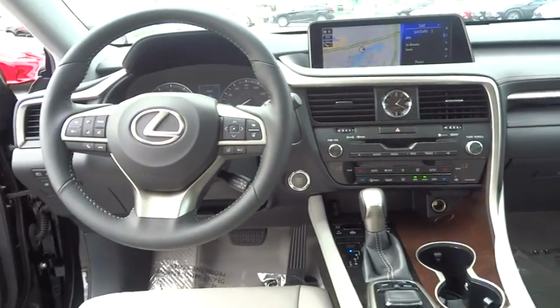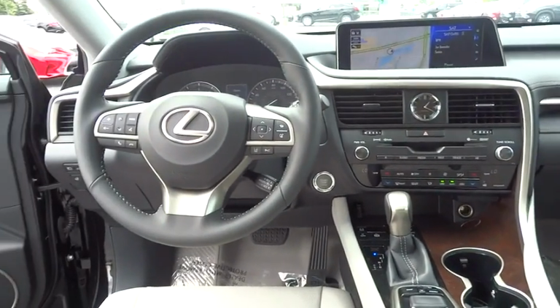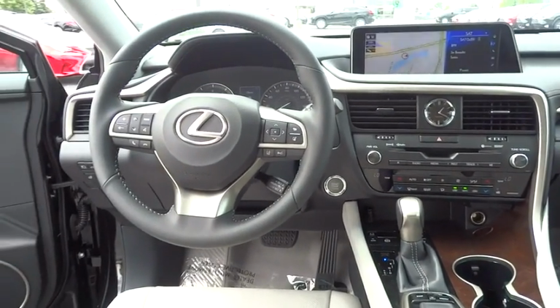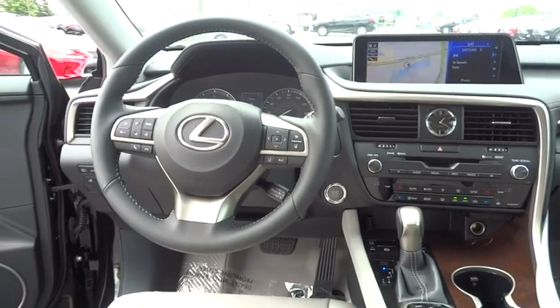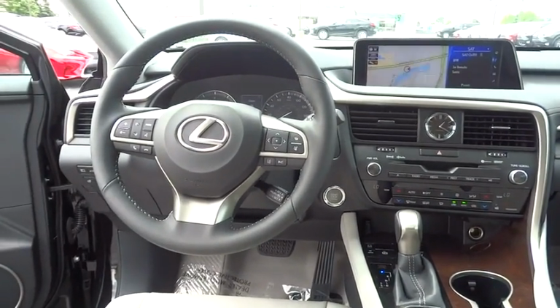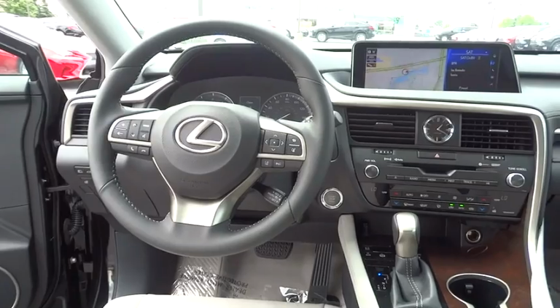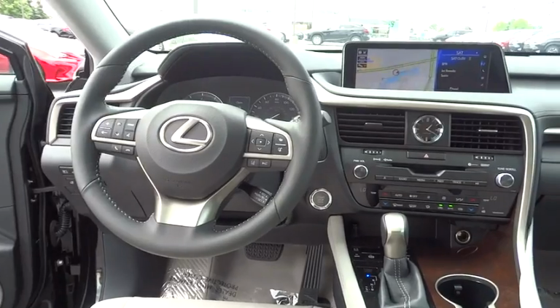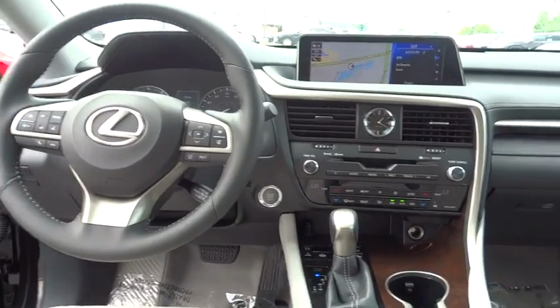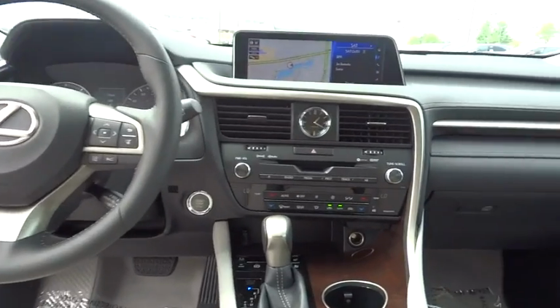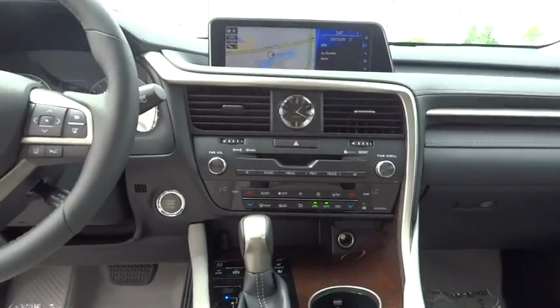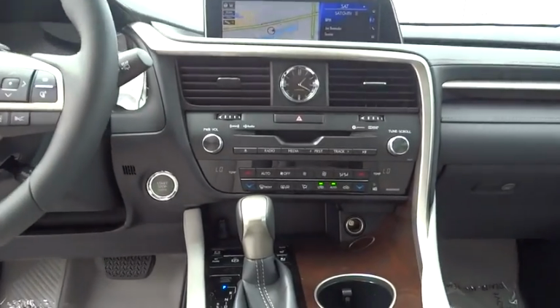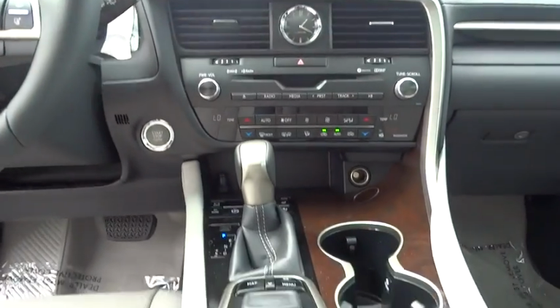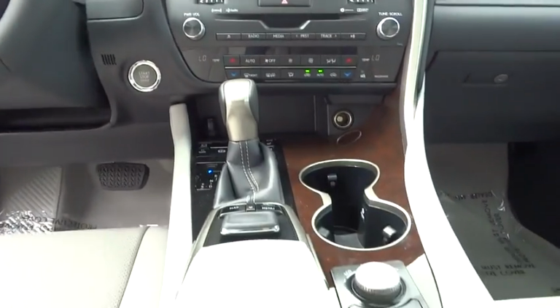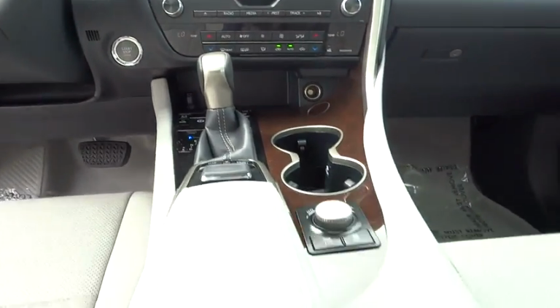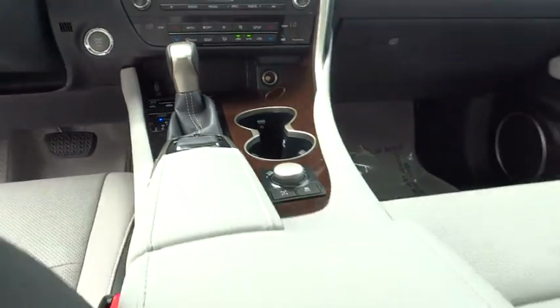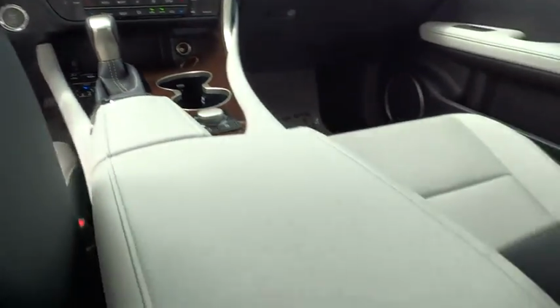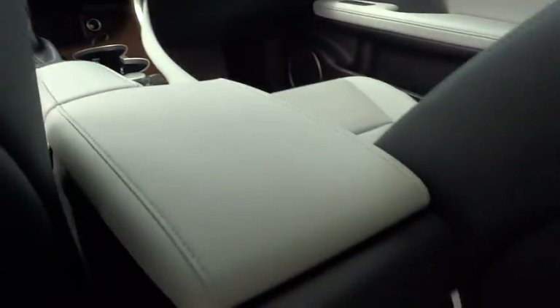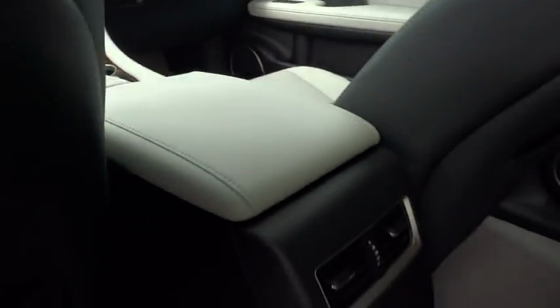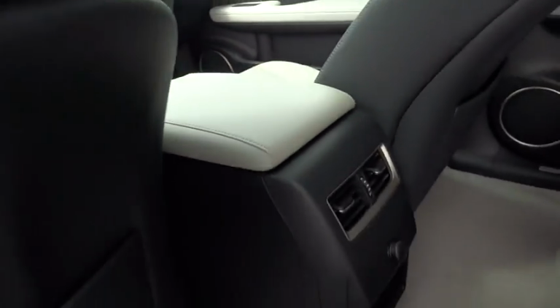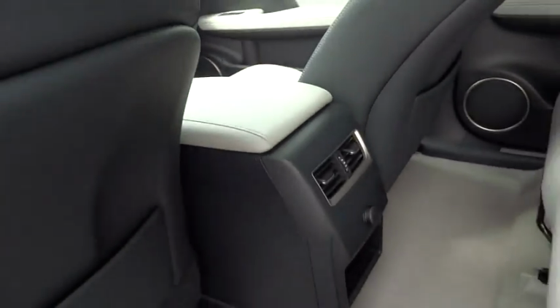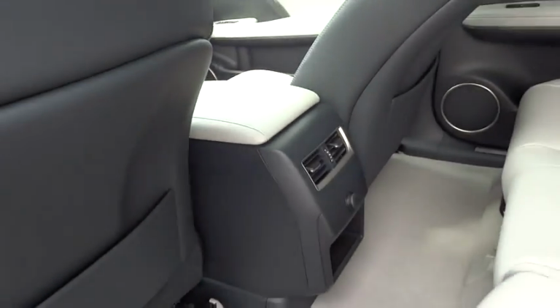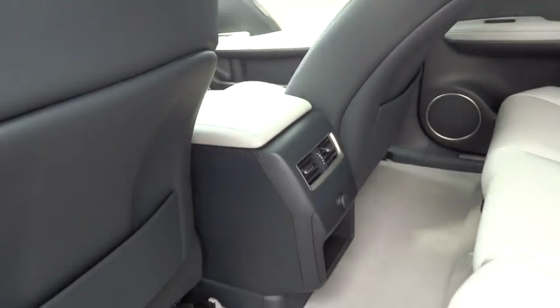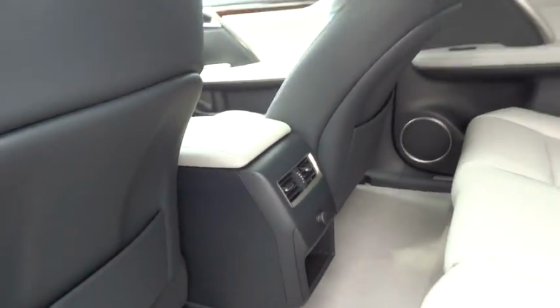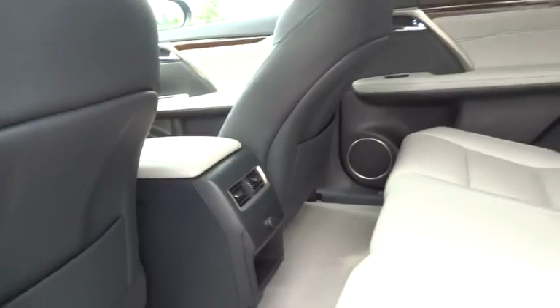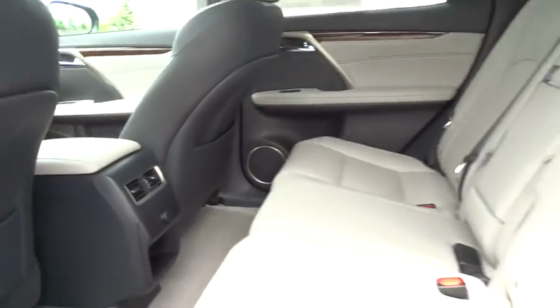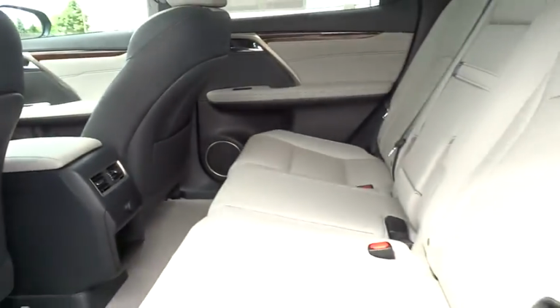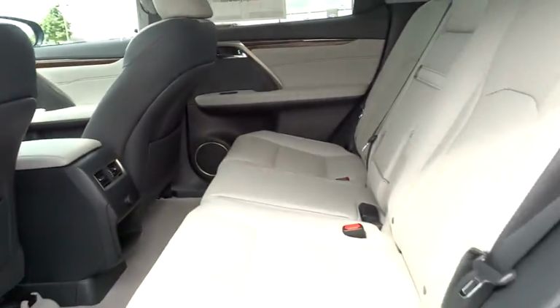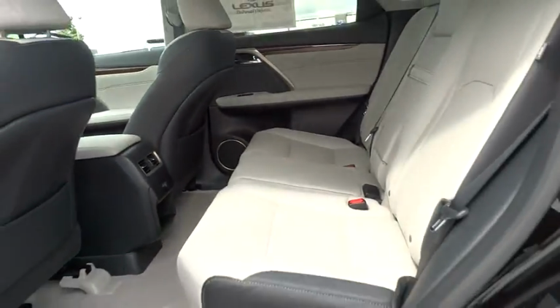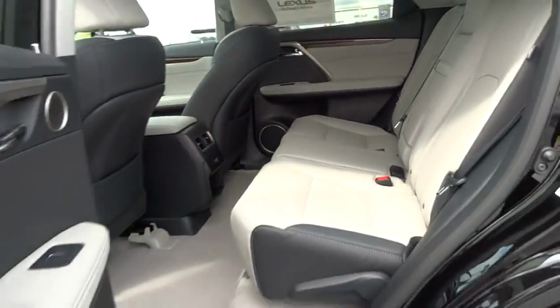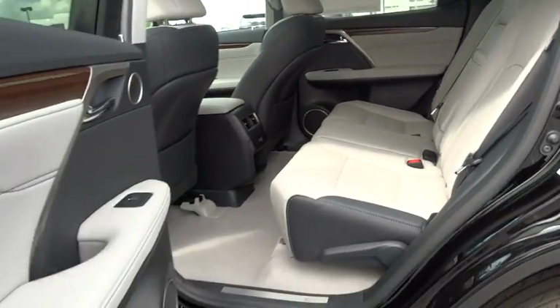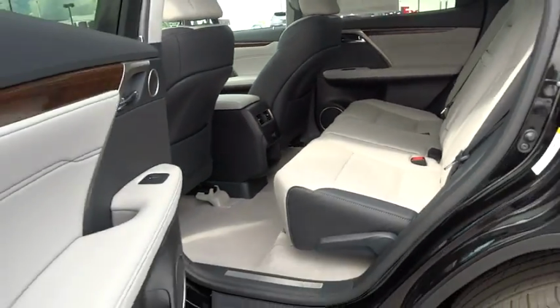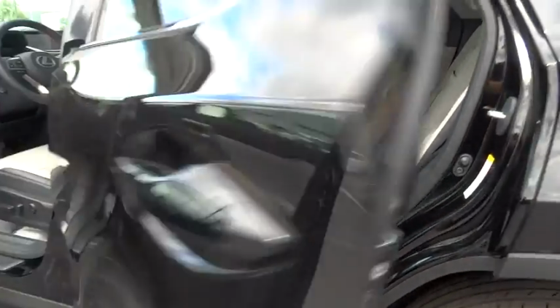Power steering, cruise control, keyless start, four-wheel disc brakes, hard disc drive media storage, aluminum wheels, floor mats.